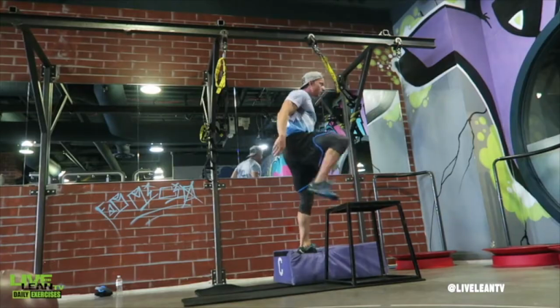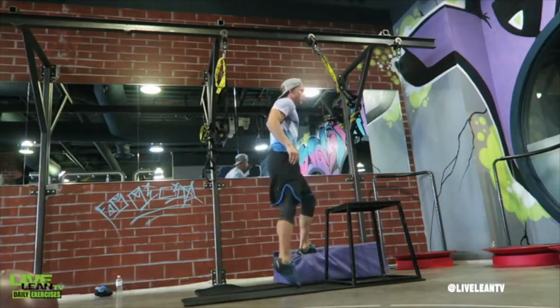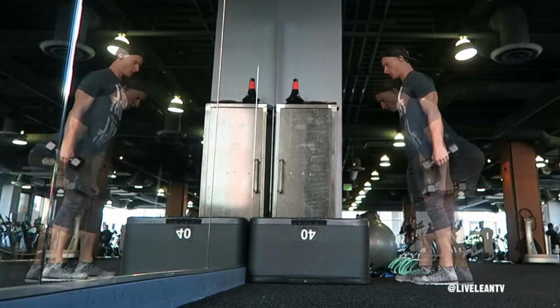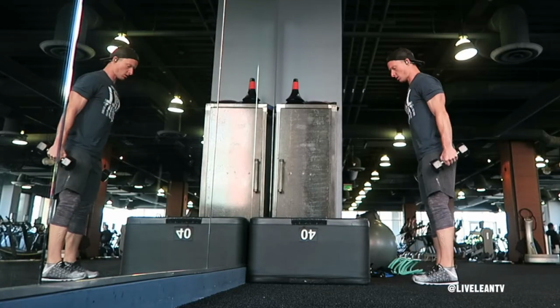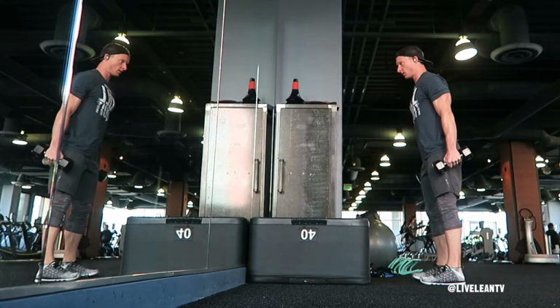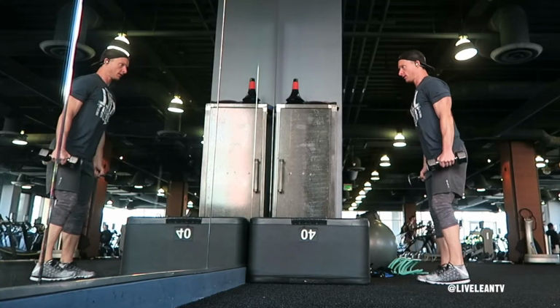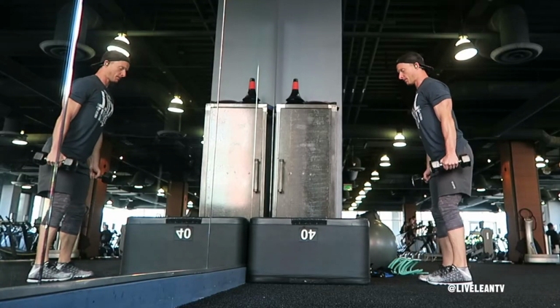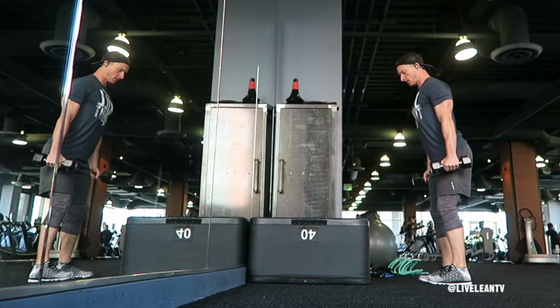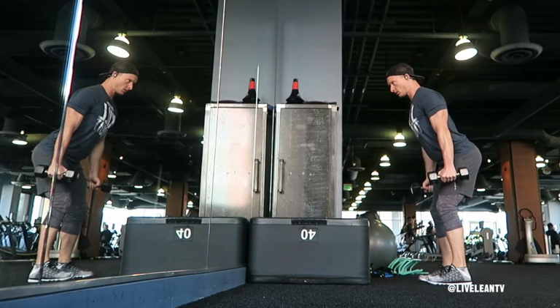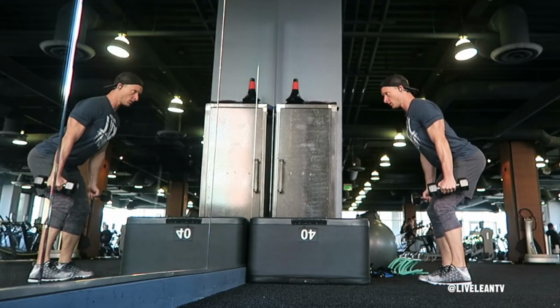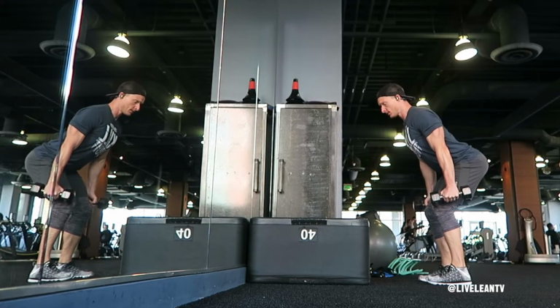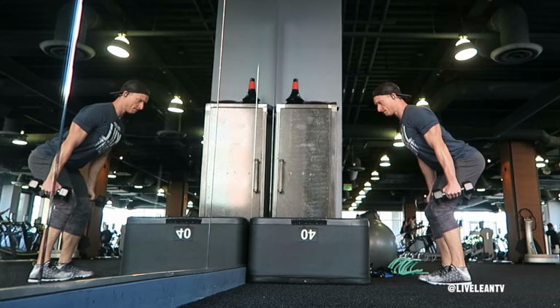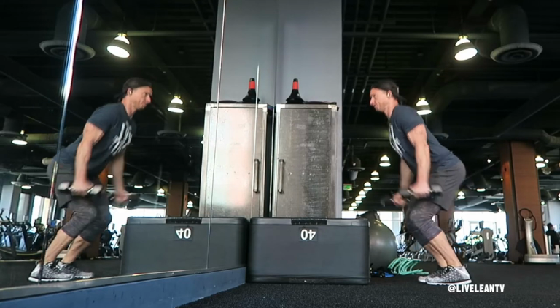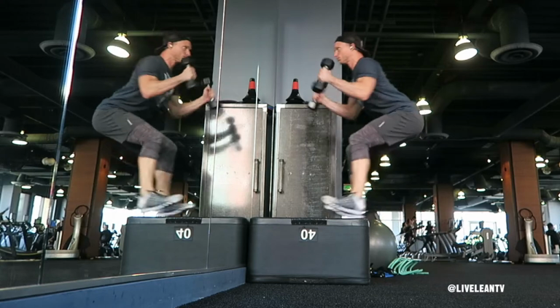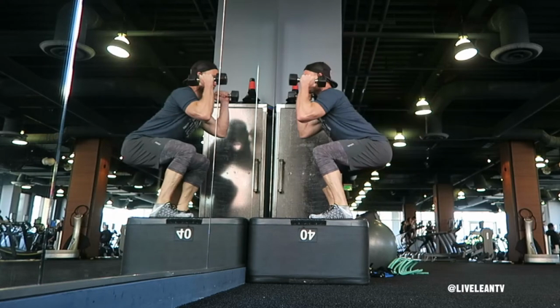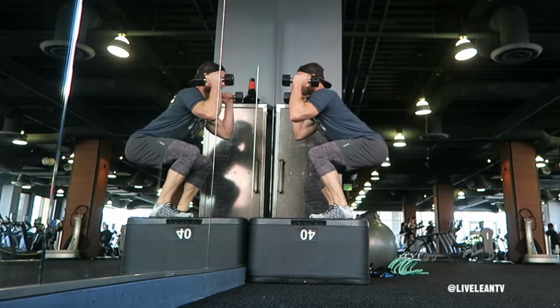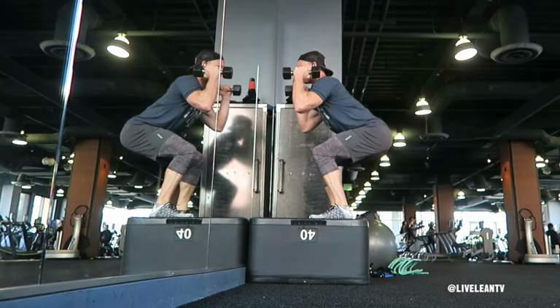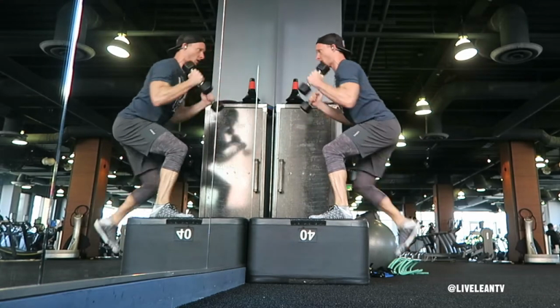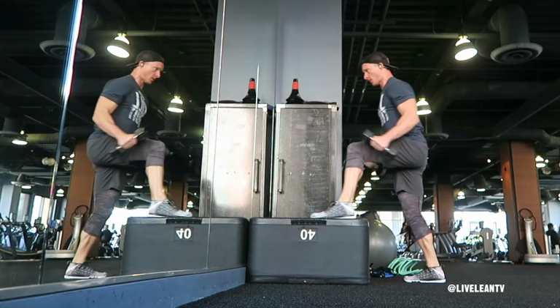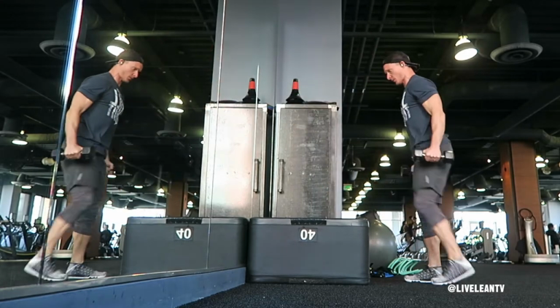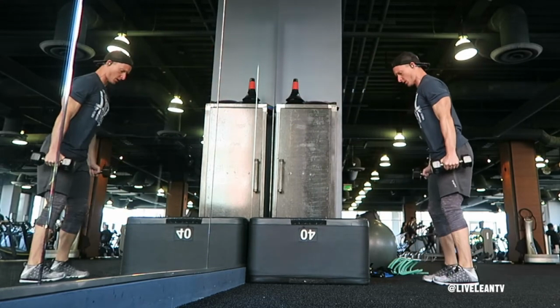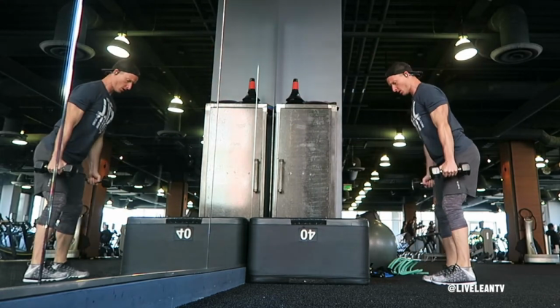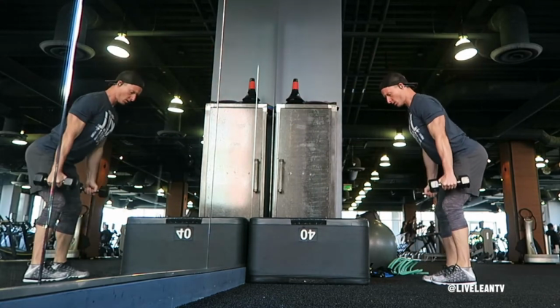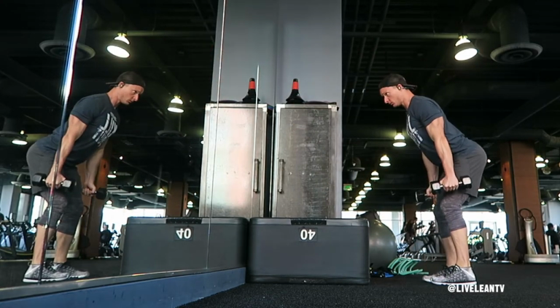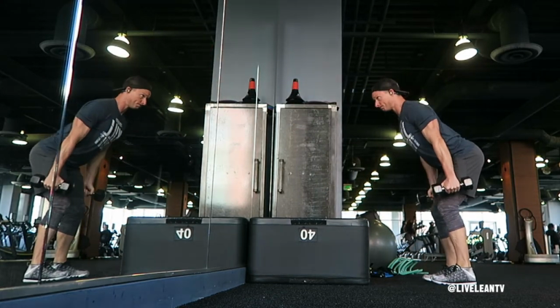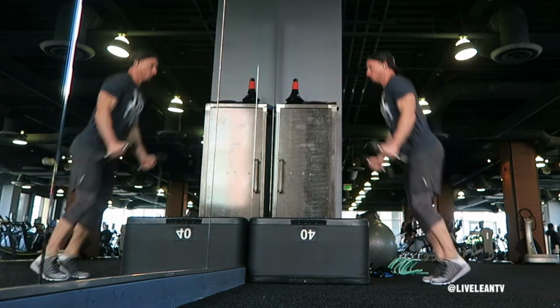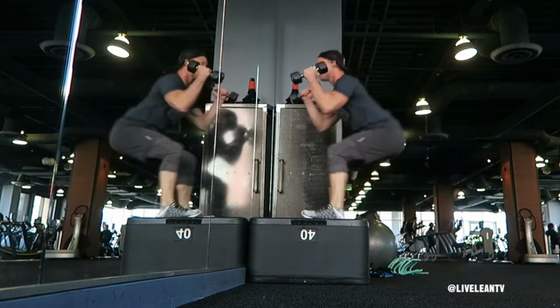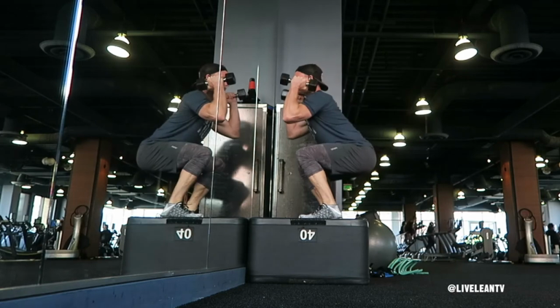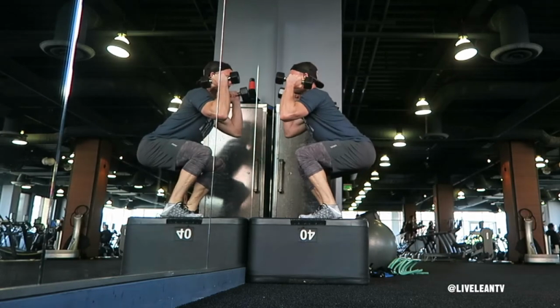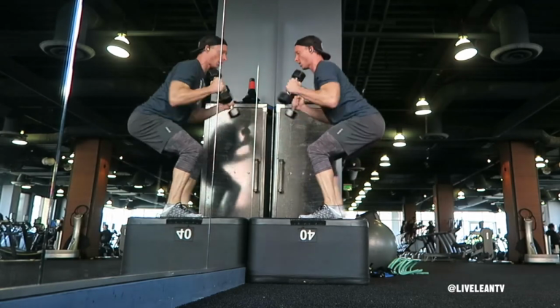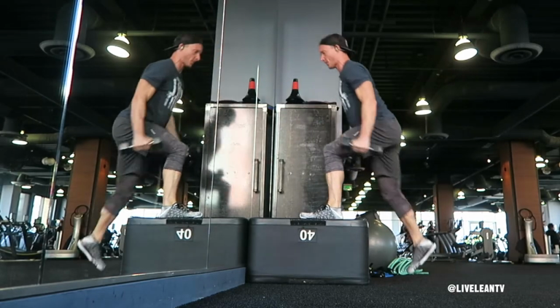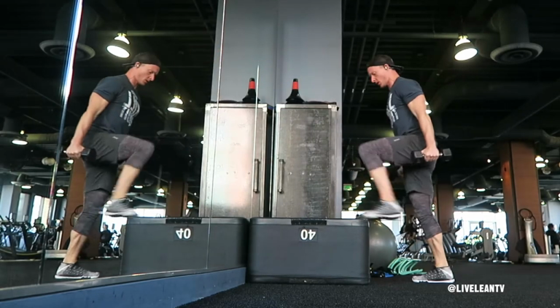To get started, hold a pair of dumbbells down by your sides with your palms facing in. With your feet hip-width apart, stand in front of a sturdy box, step, or platform that's approximately 18 inches, then progress up in height when you get more comfortable with this exercise.